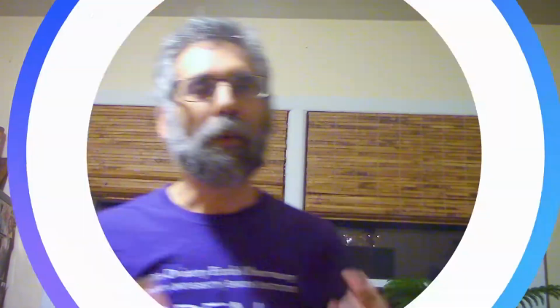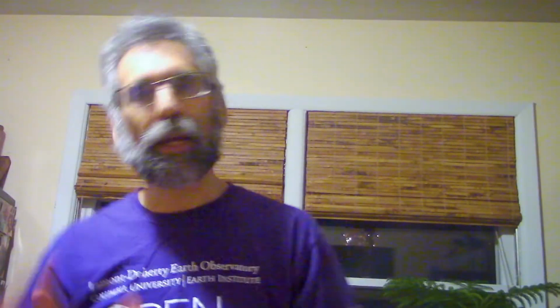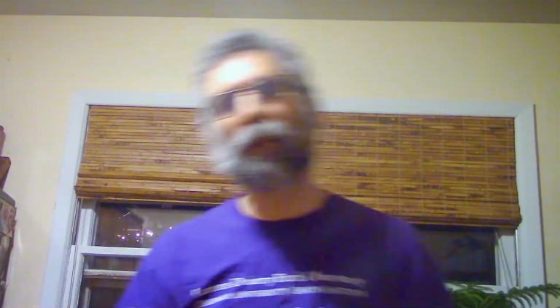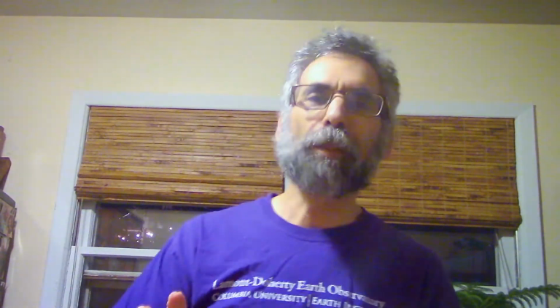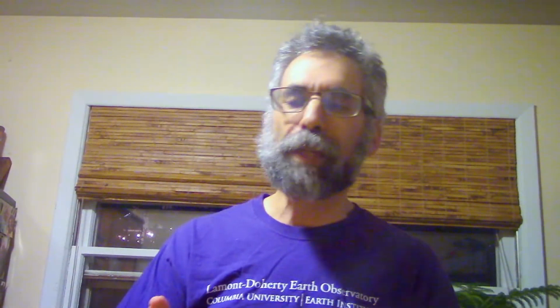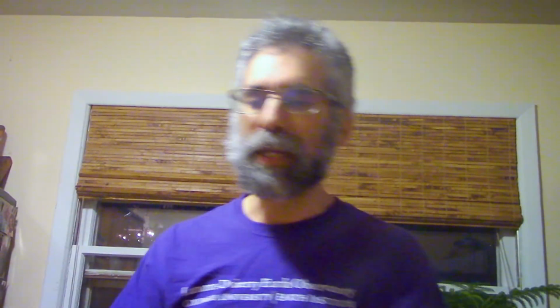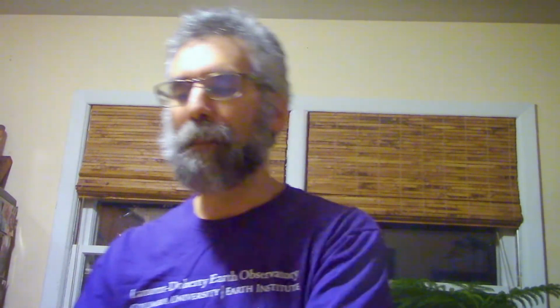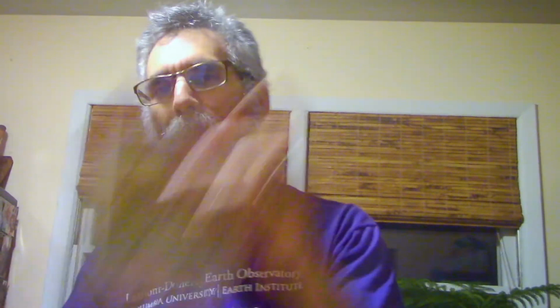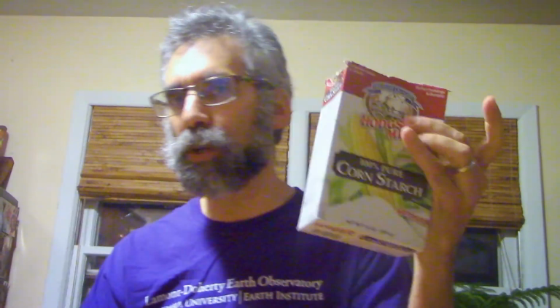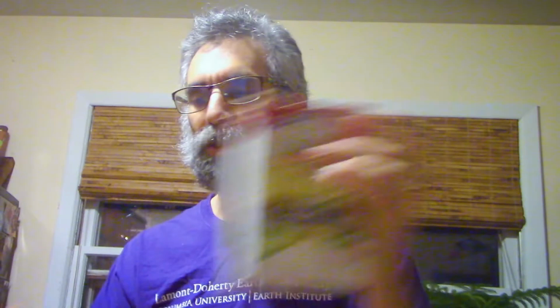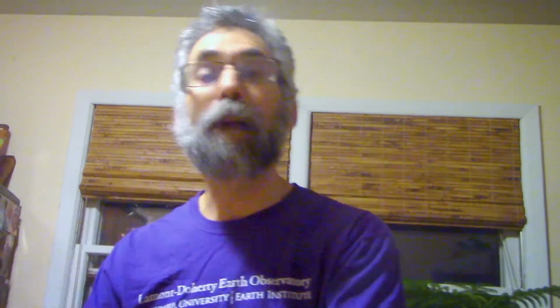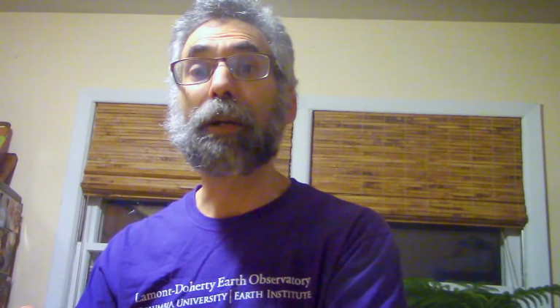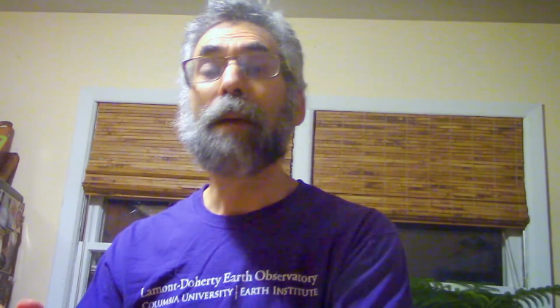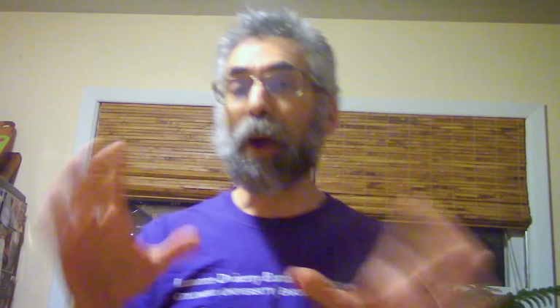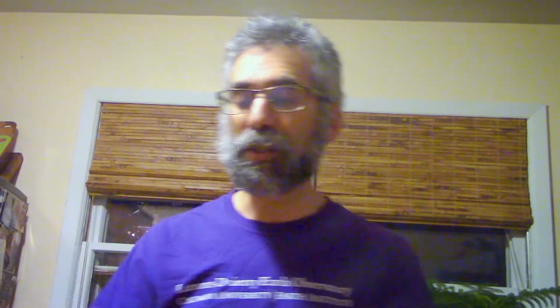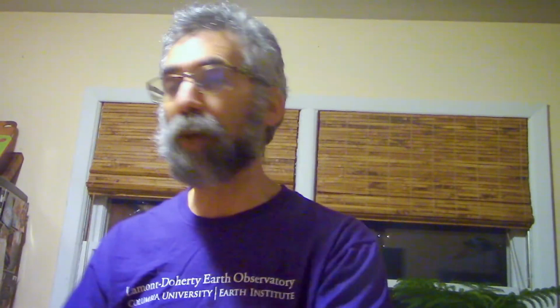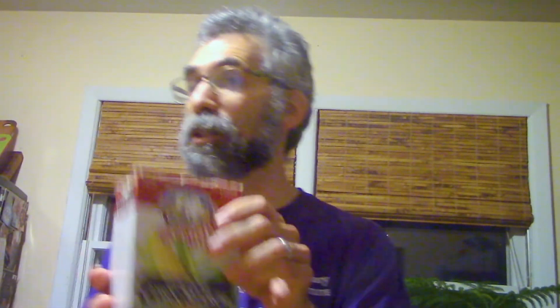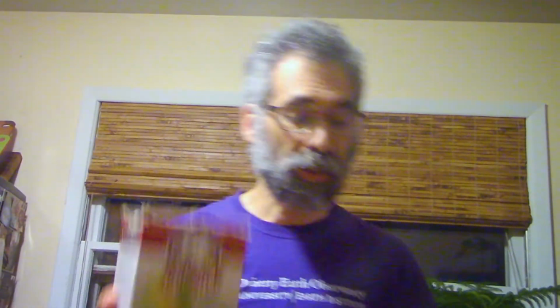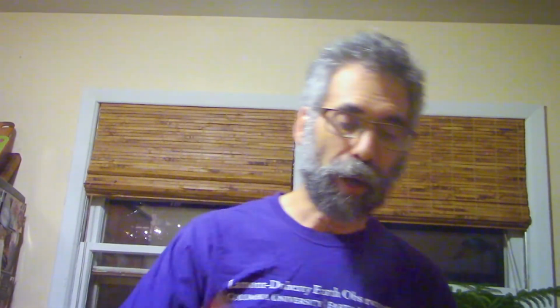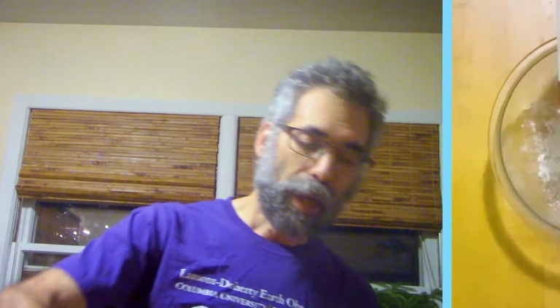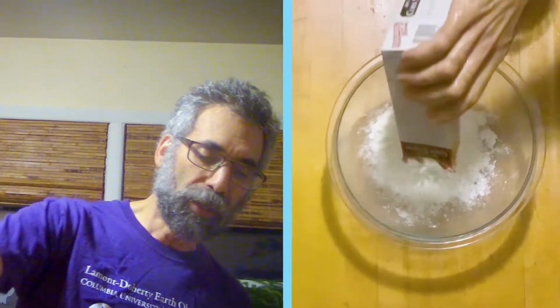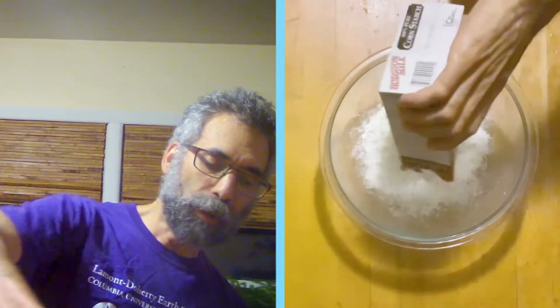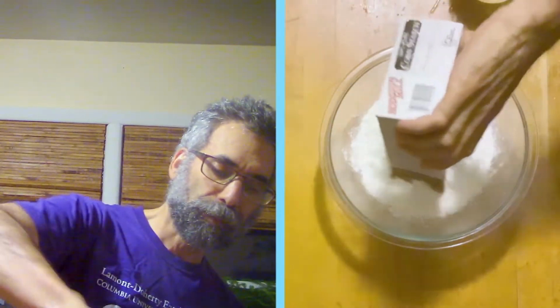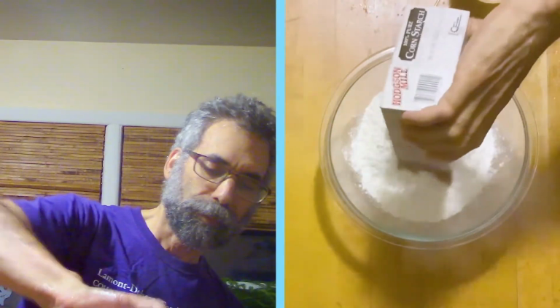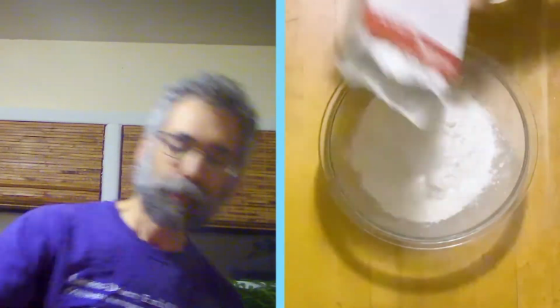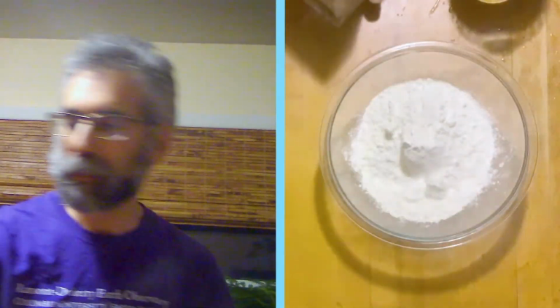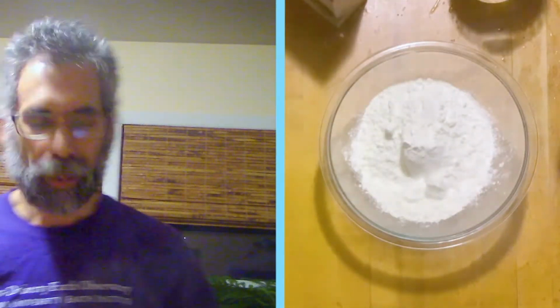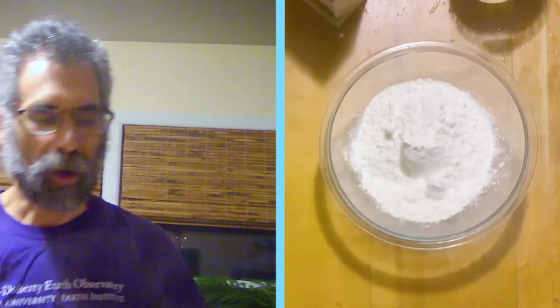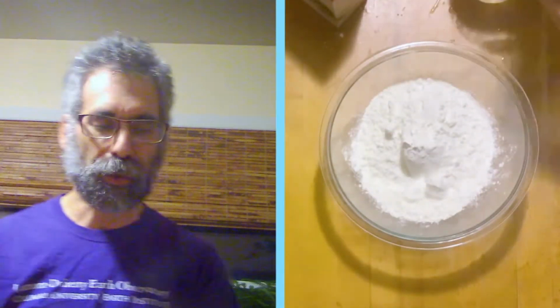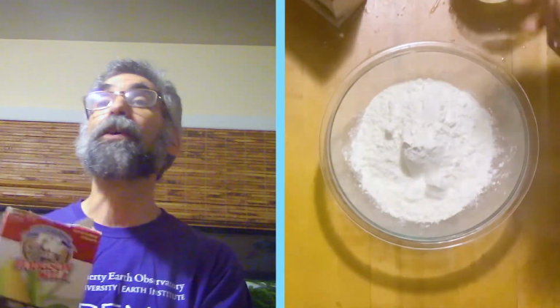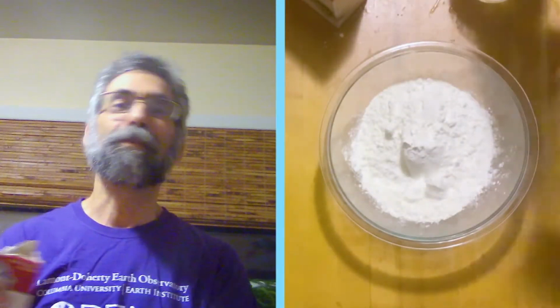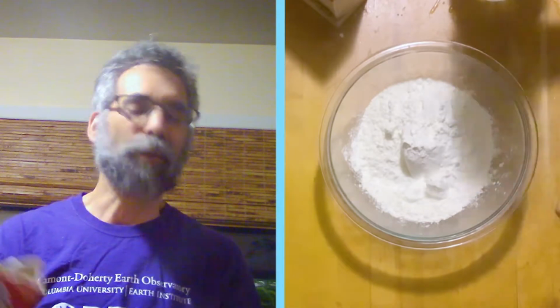The regular recipe that I normally tell people is about a pound of cornstarch to about a cup of water, but the smart thing to do is start with as much cornstarch as you want, put it in your bowl — and we're going to go for two here because I'm crazy.